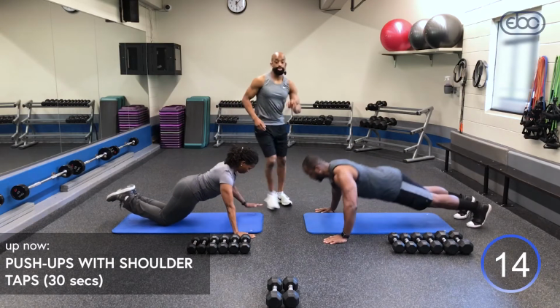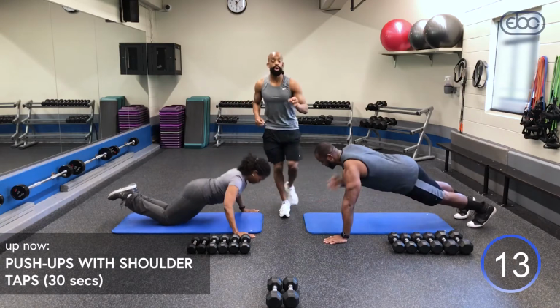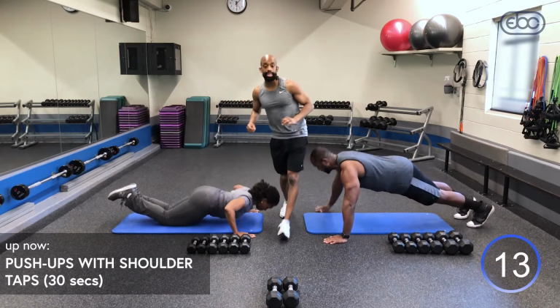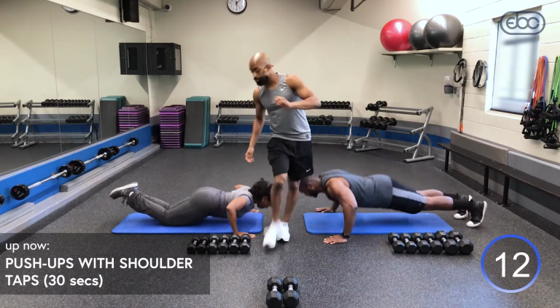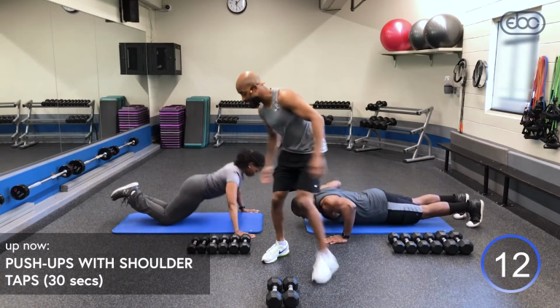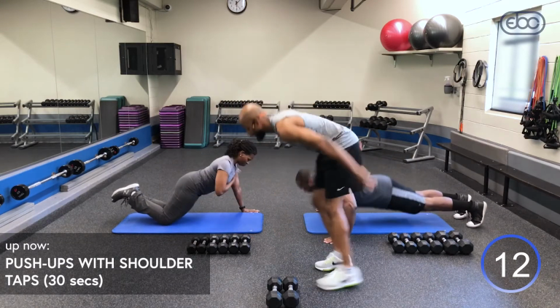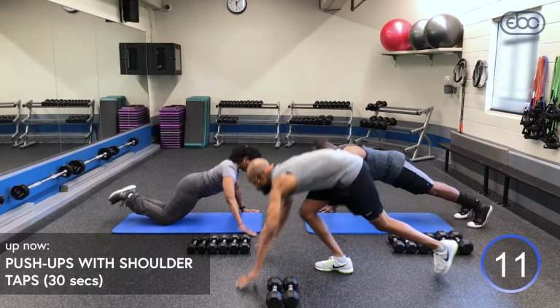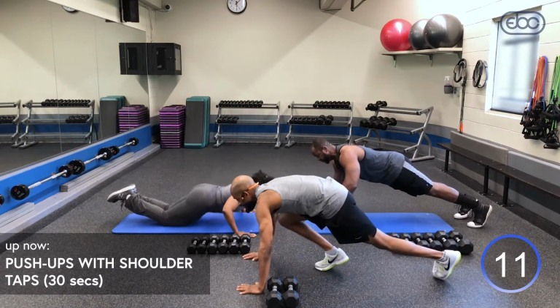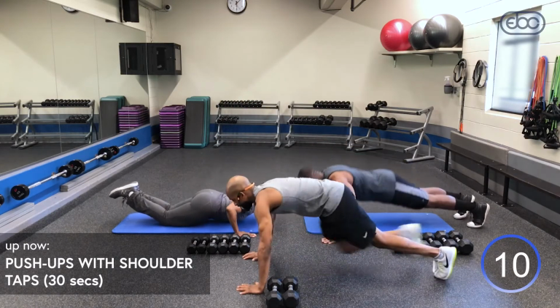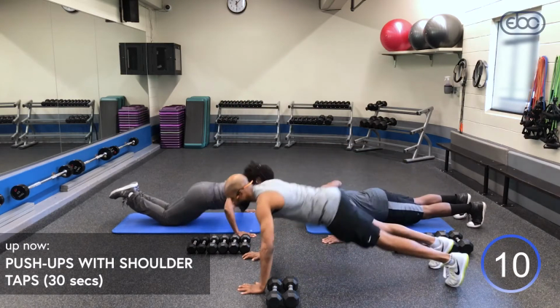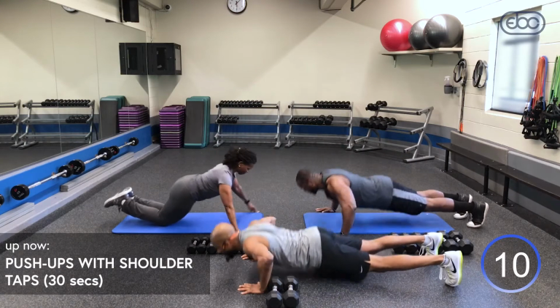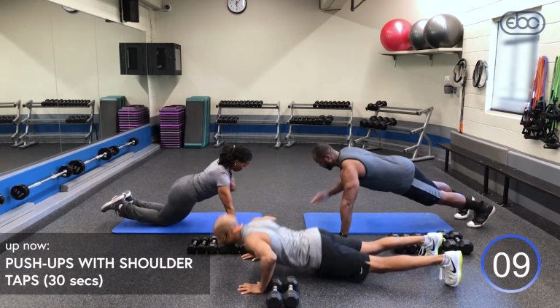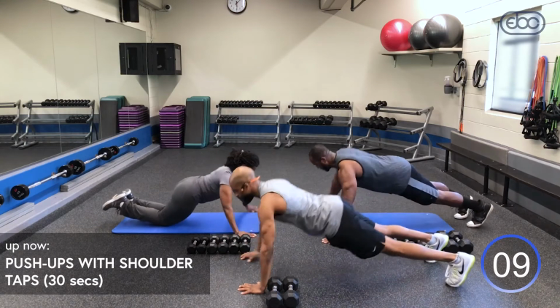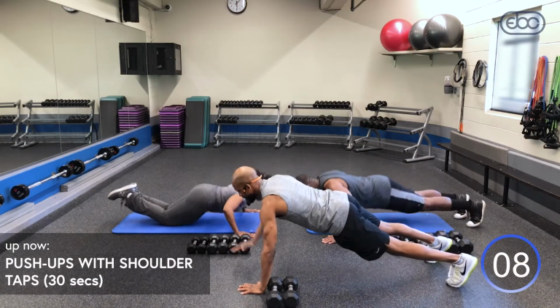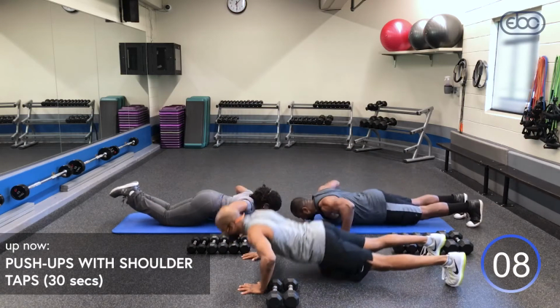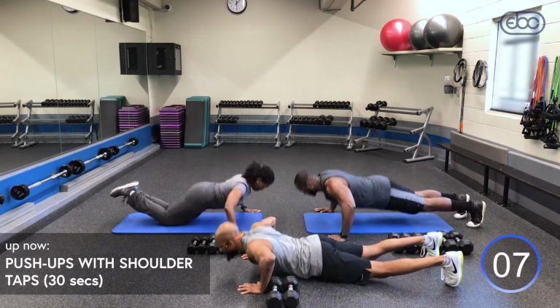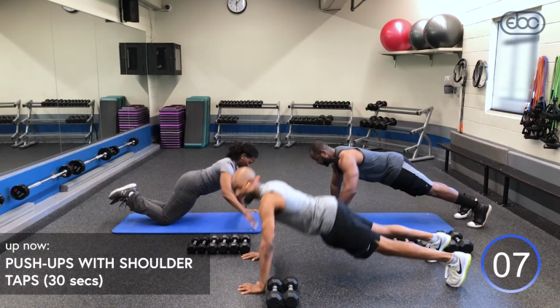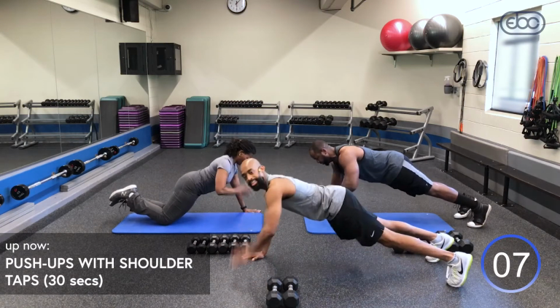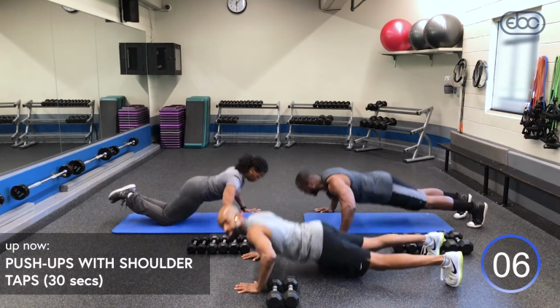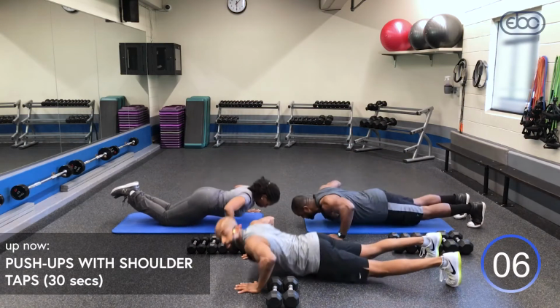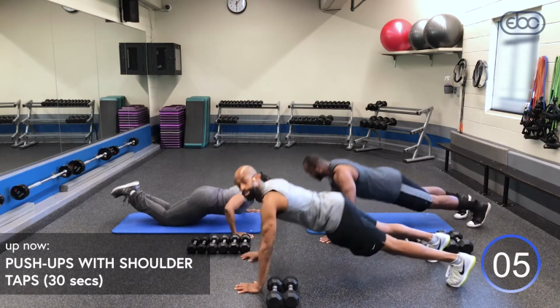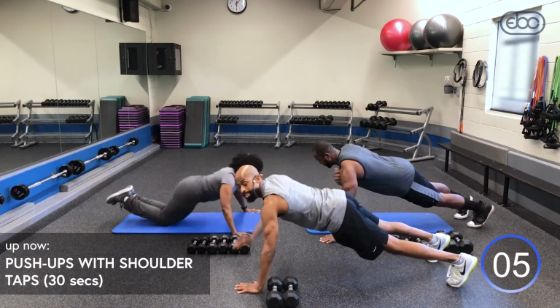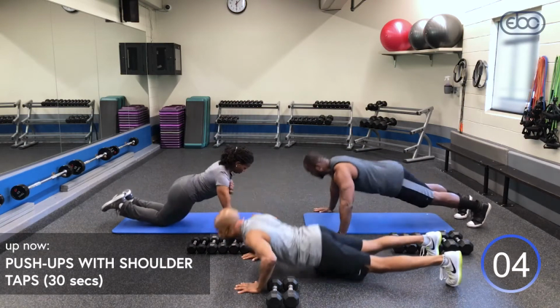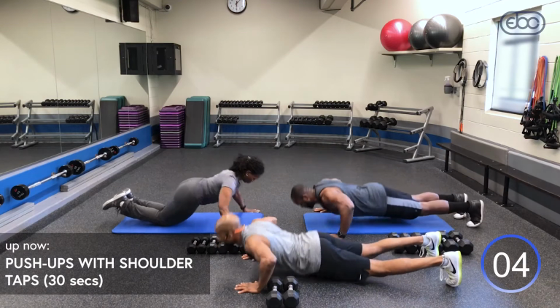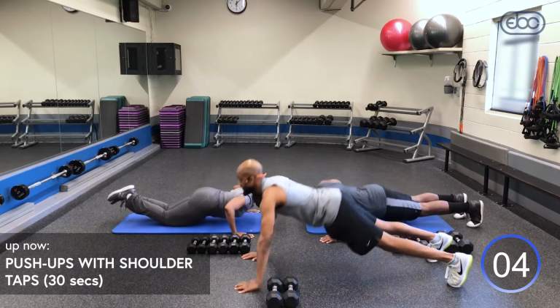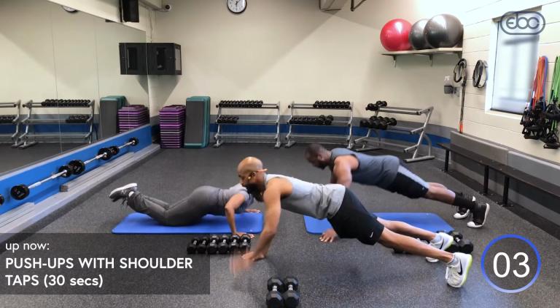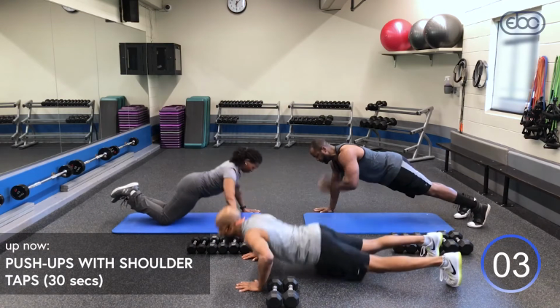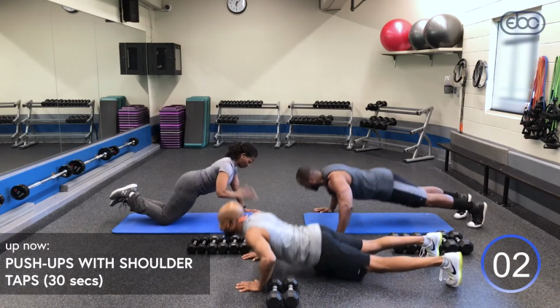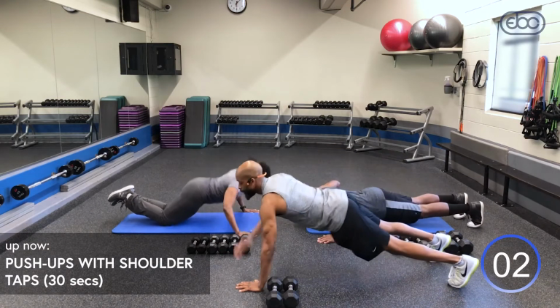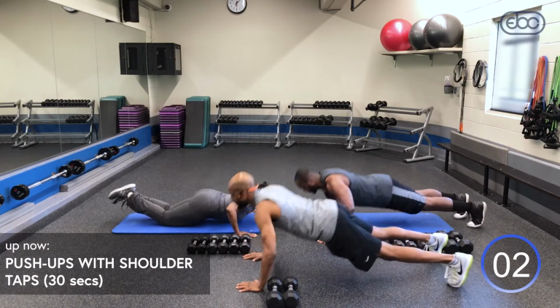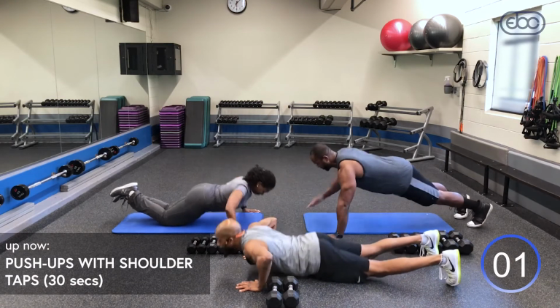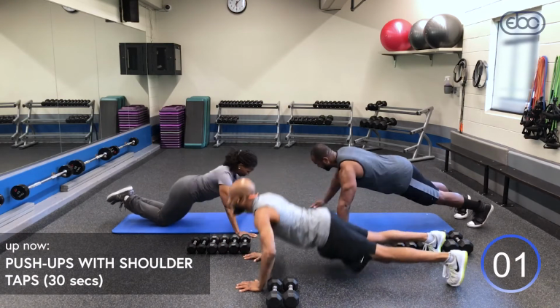We've got 12 seconds remaining, and we're going to transition right into those bent over rows. Remember — inhale, exhale out. Engage those chest and triceps.